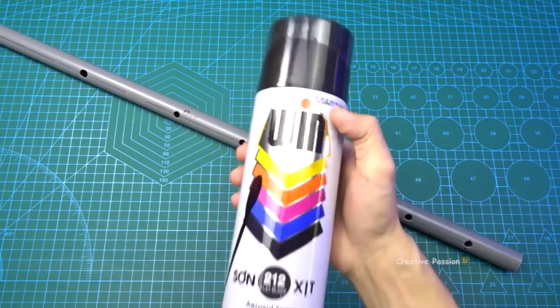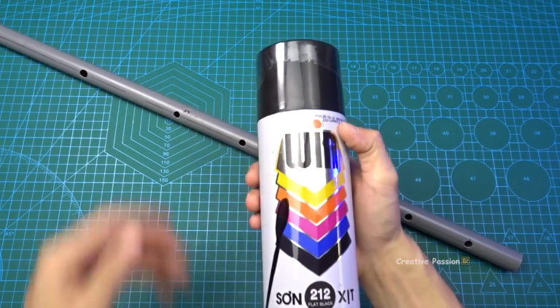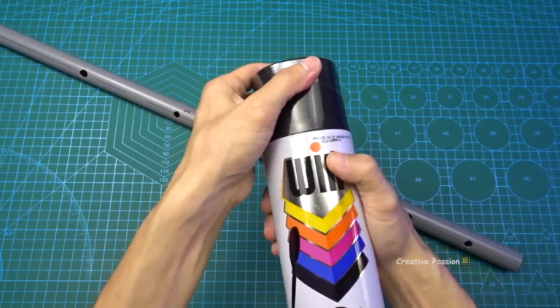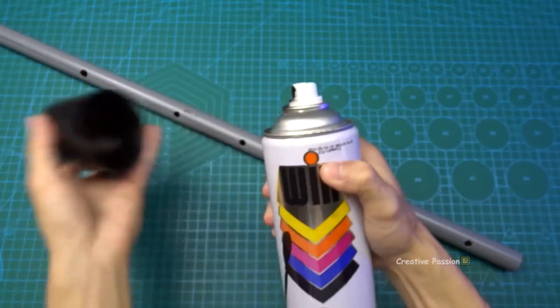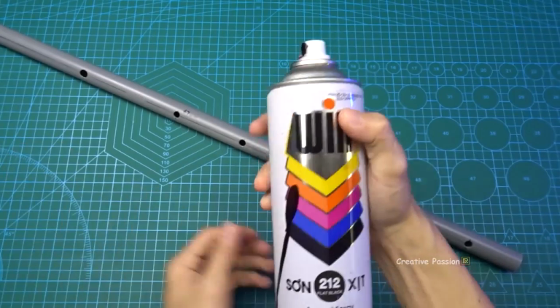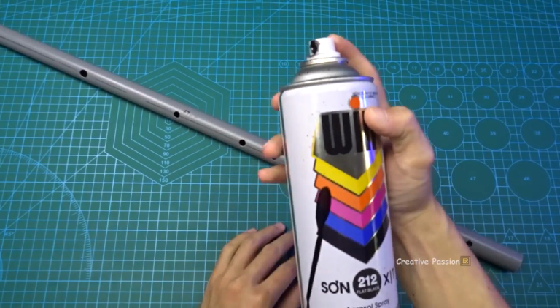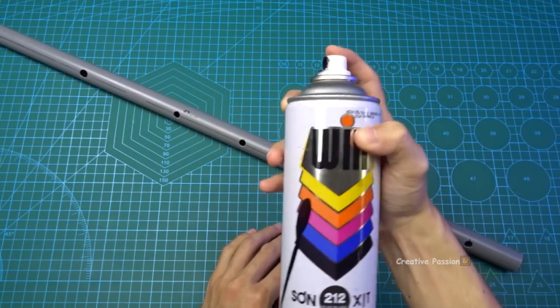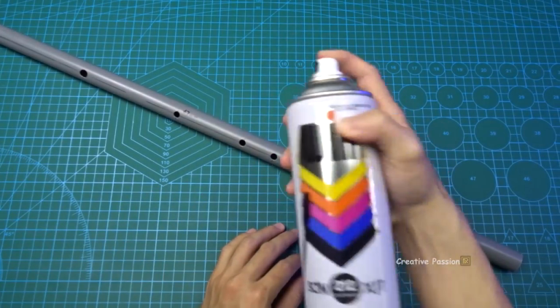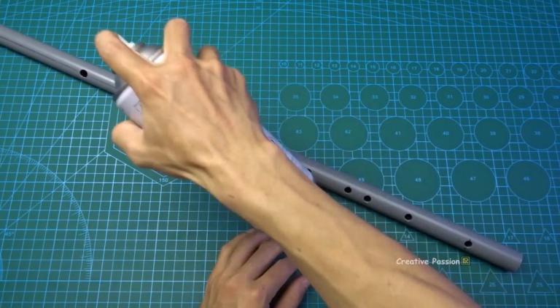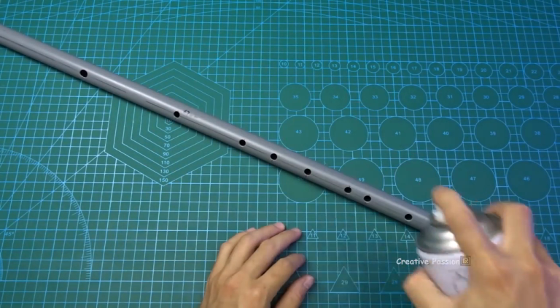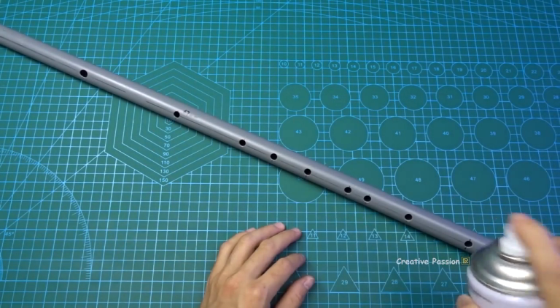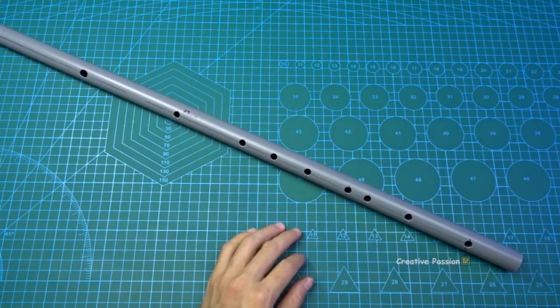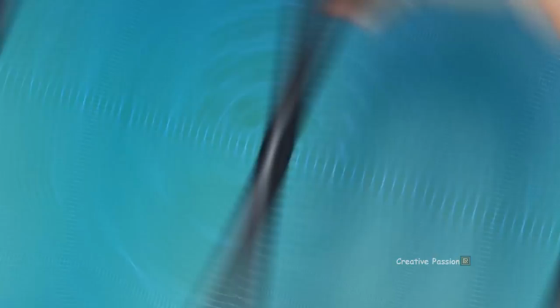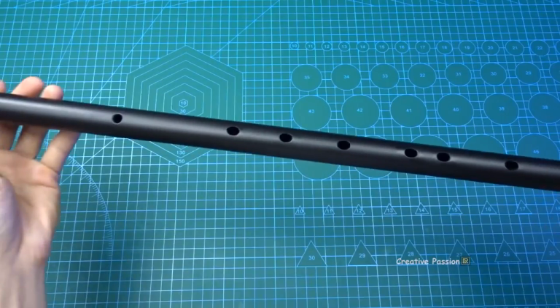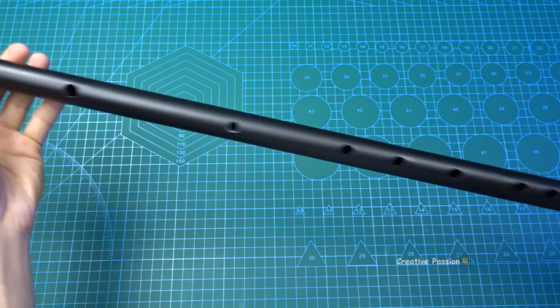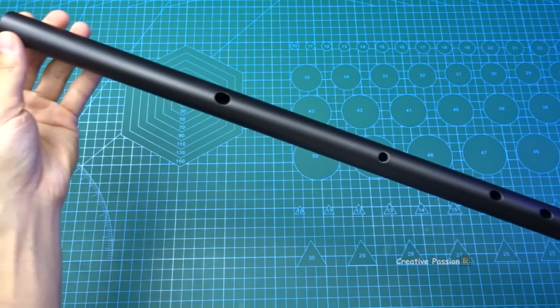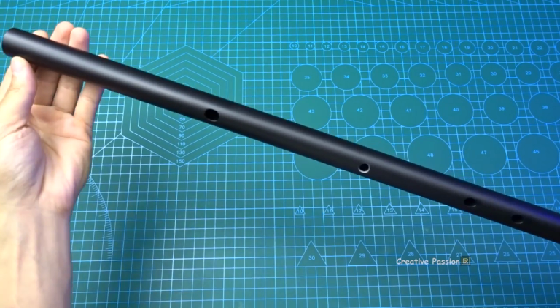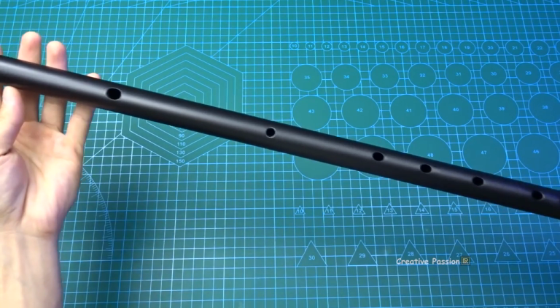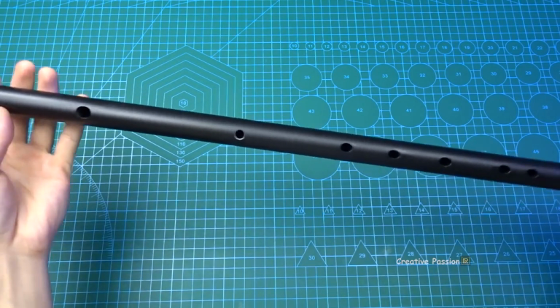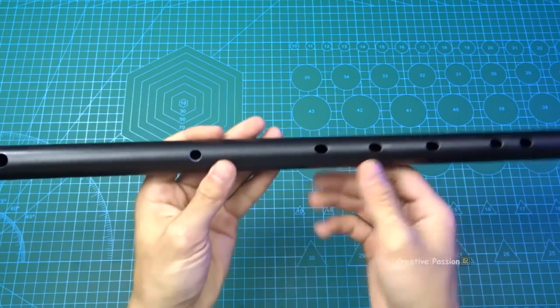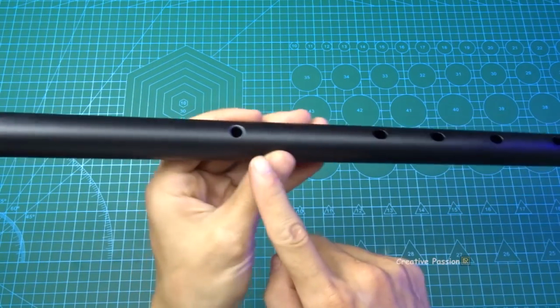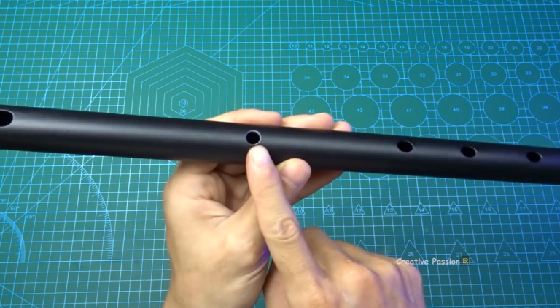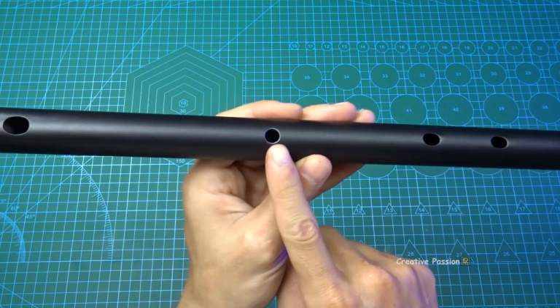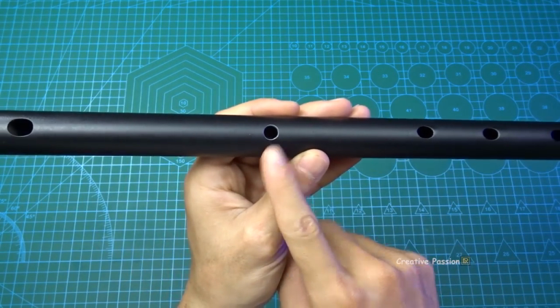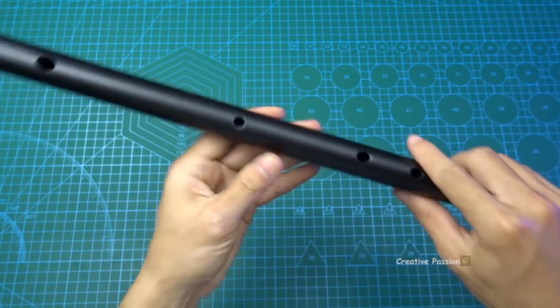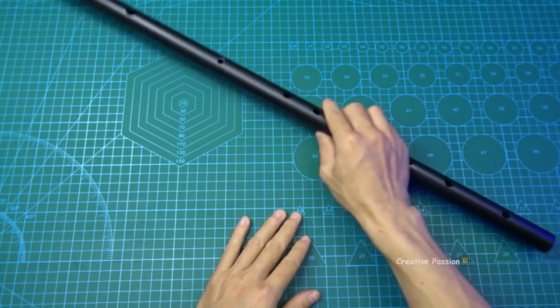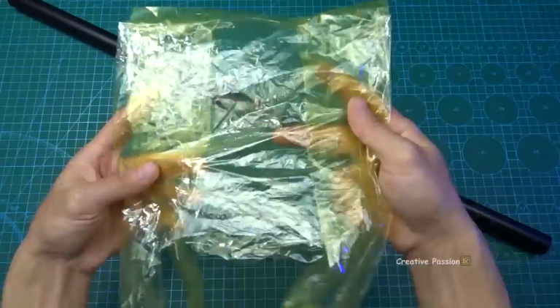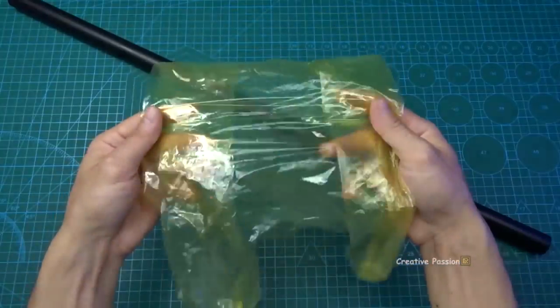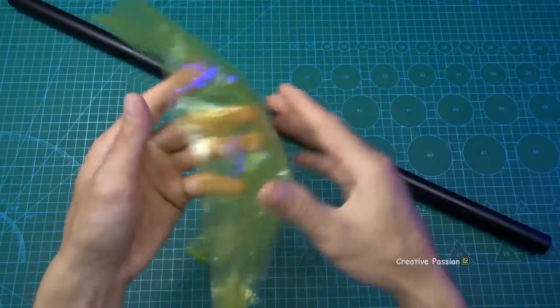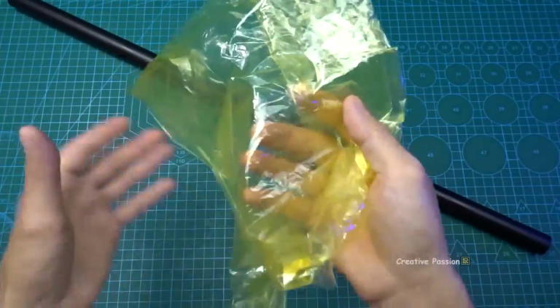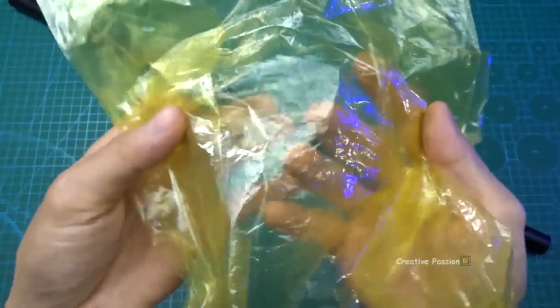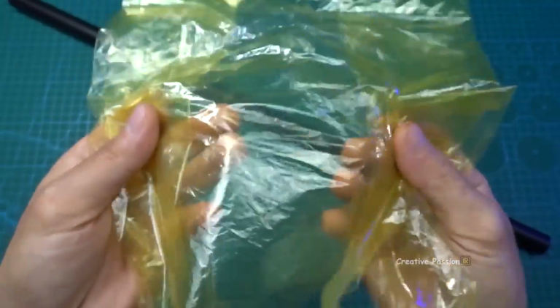I'll use this spray paint to repaint the sáo. Black looks really cool. Now, to make the buzzing membrane for this hole — it's very simple. I will use these nylon bags.